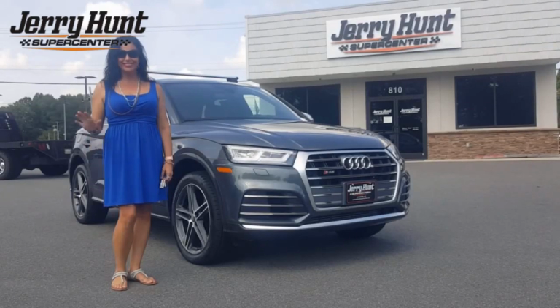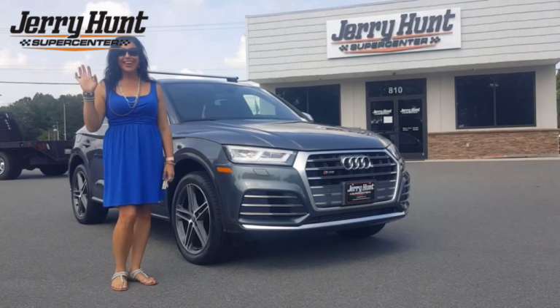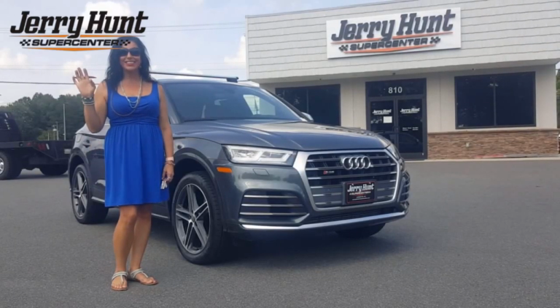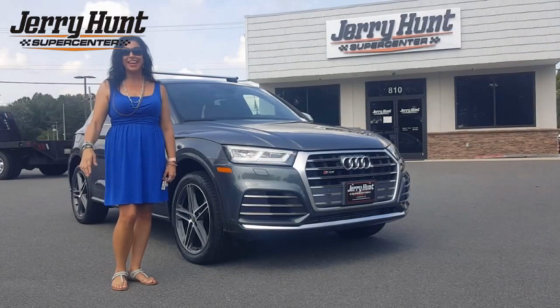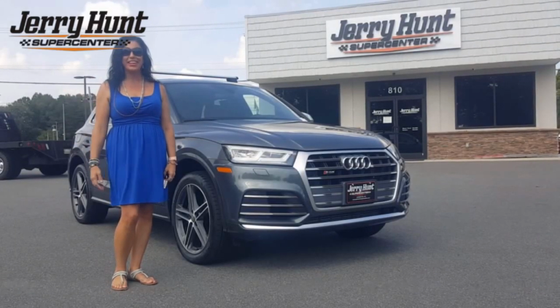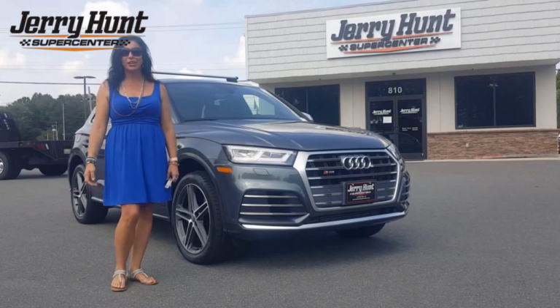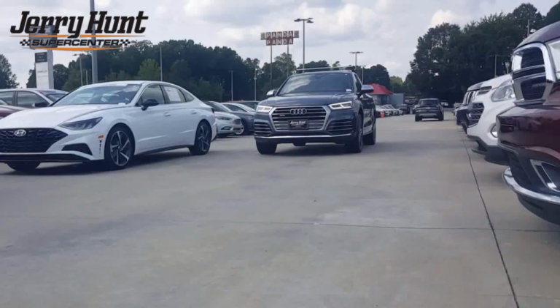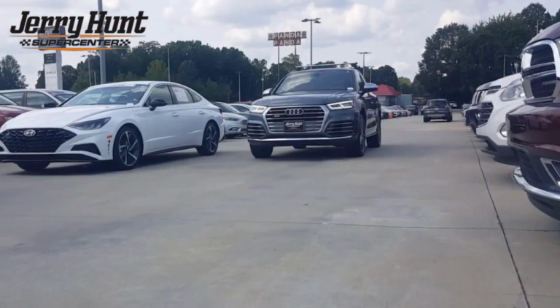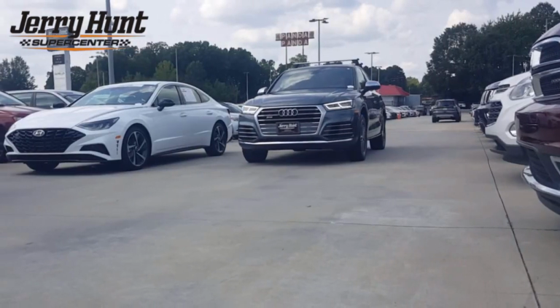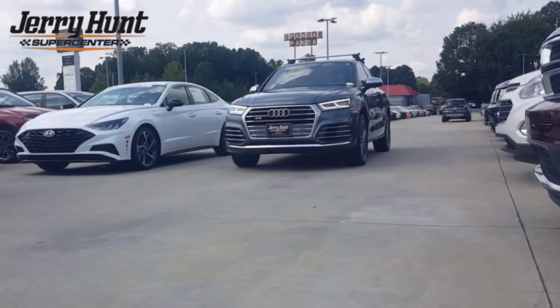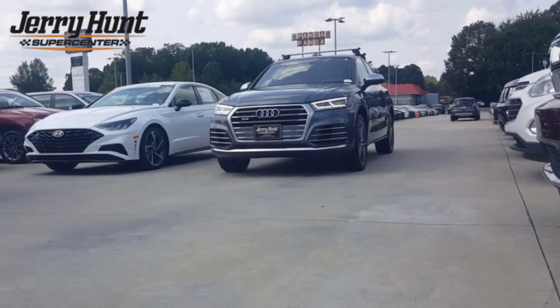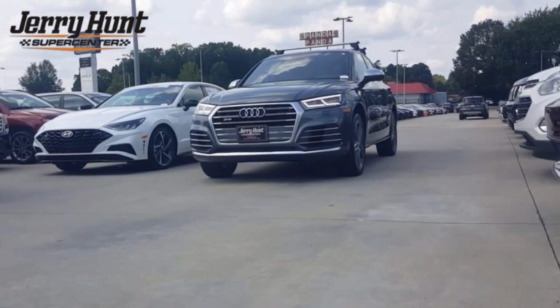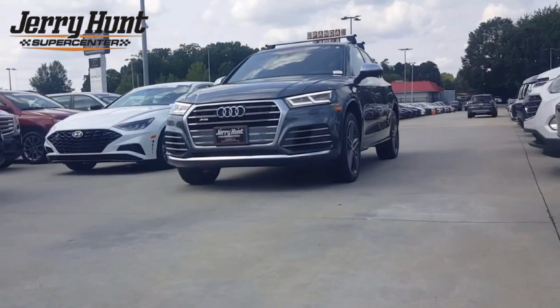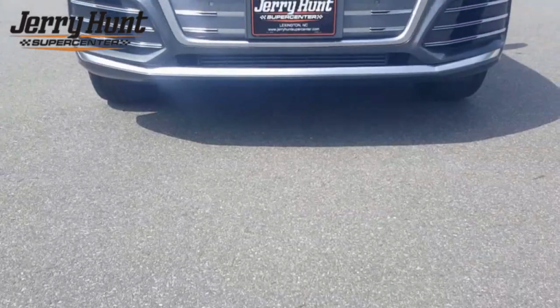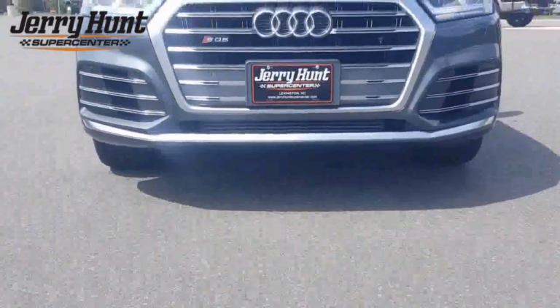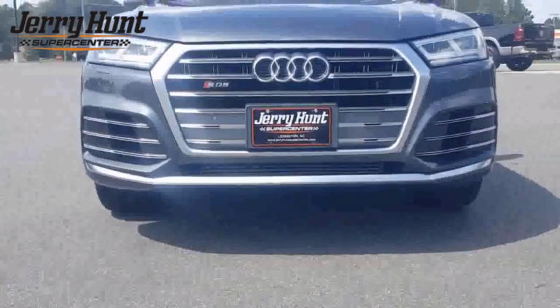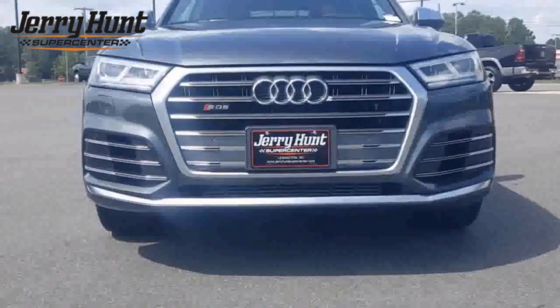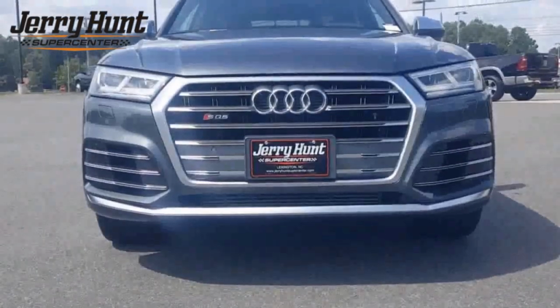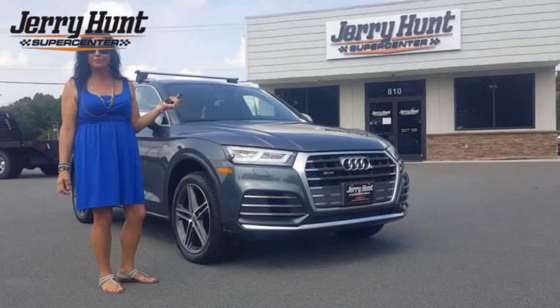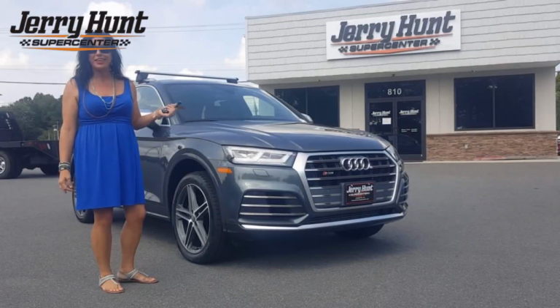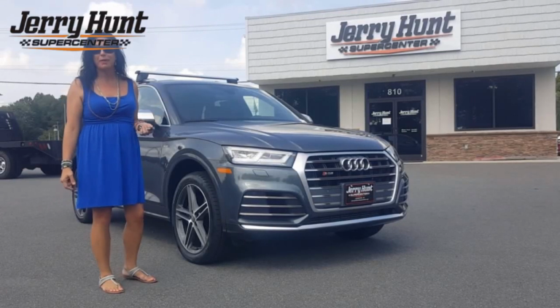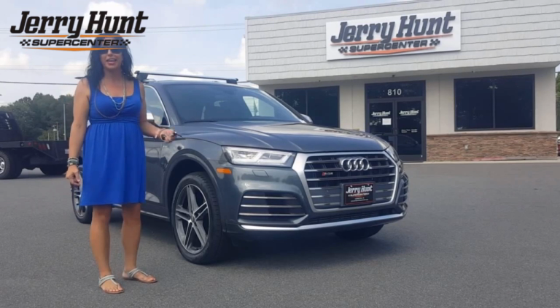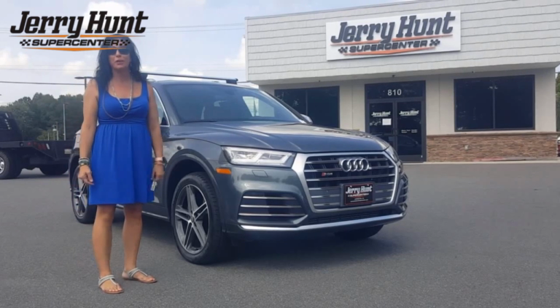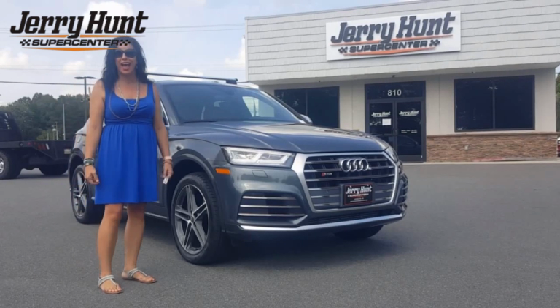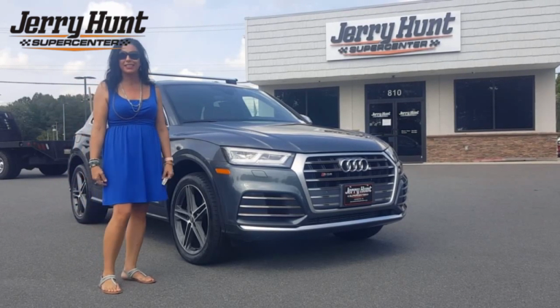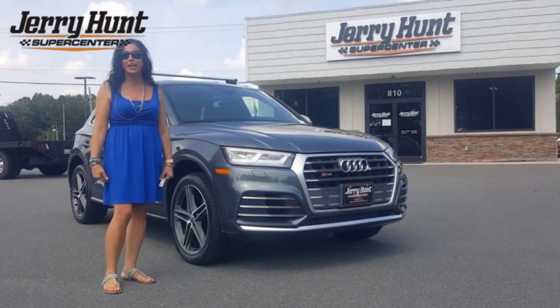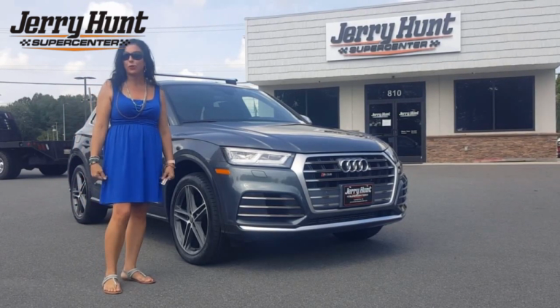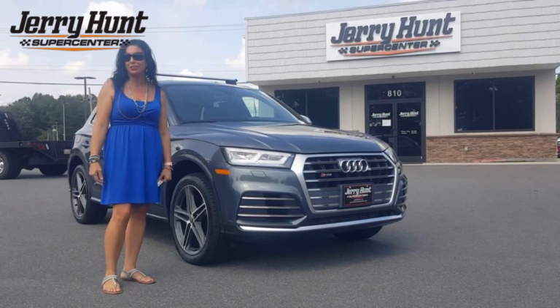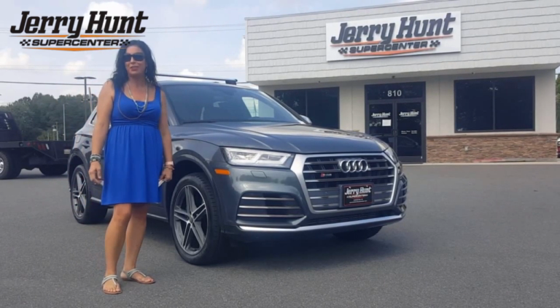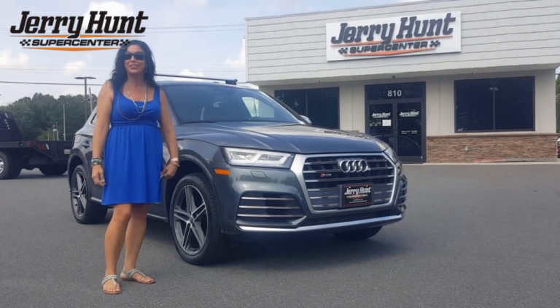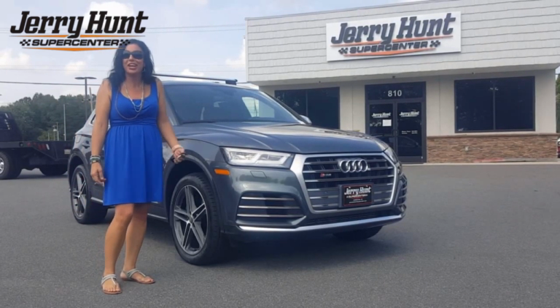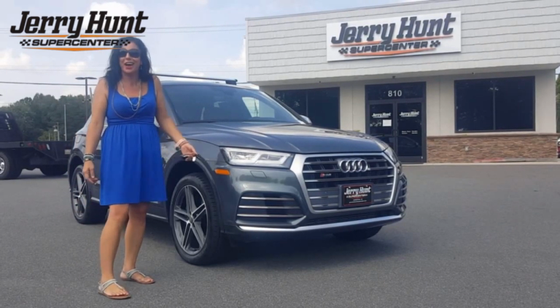Hey guys, it's Stephanie at Jerrion Supercenter. Today we've got this 2018 Audi SQ5 in Manhattan Grey Metallic. It's got 40,000 miles on it. Let's check it out.